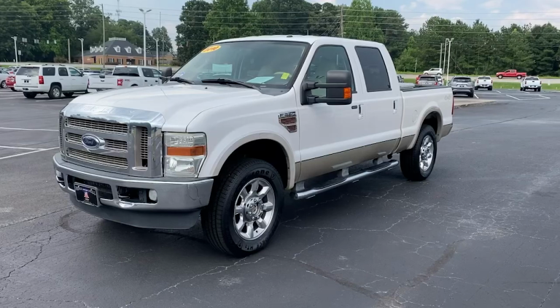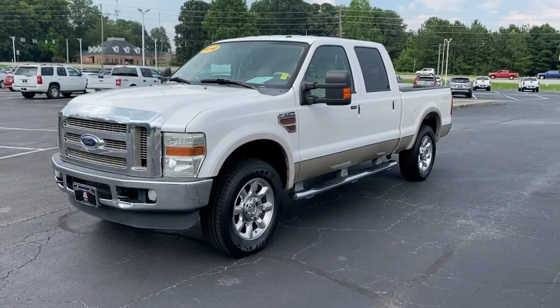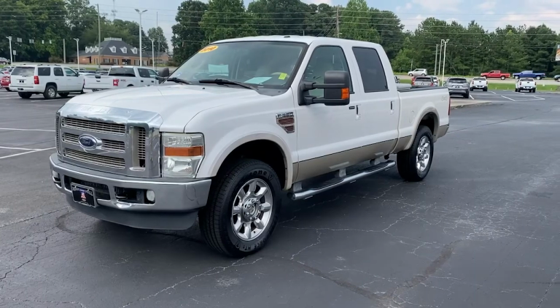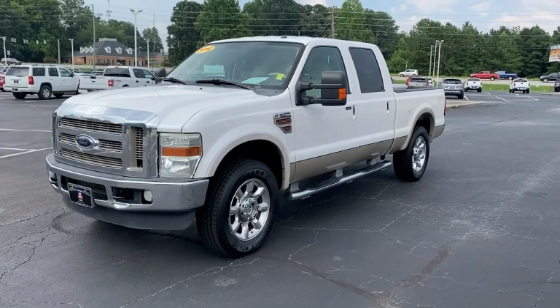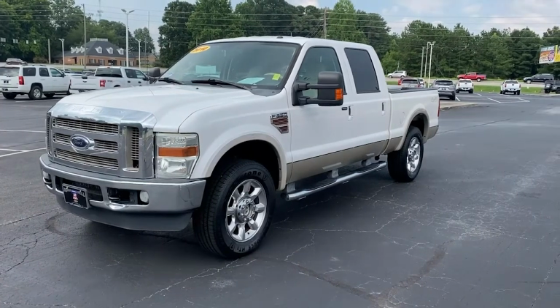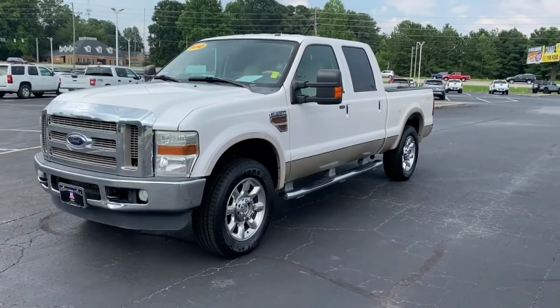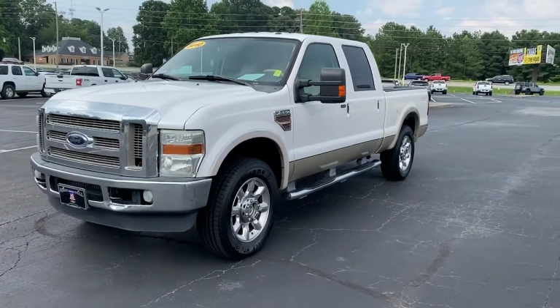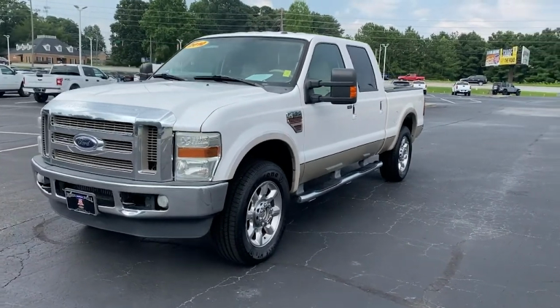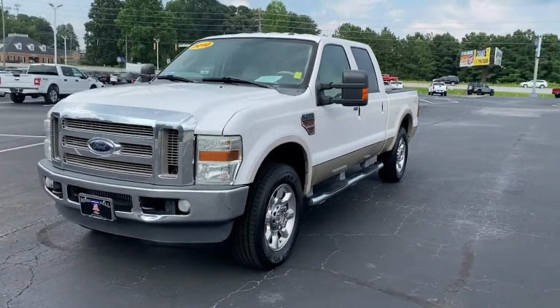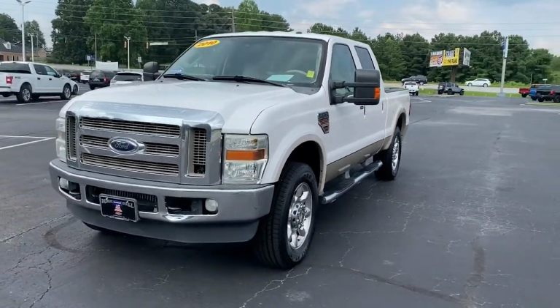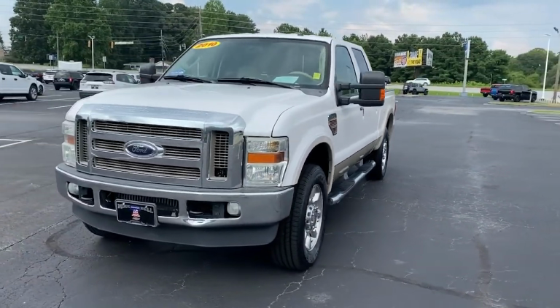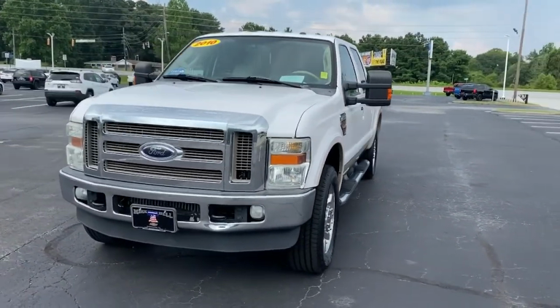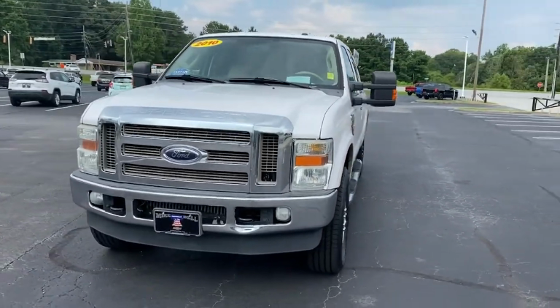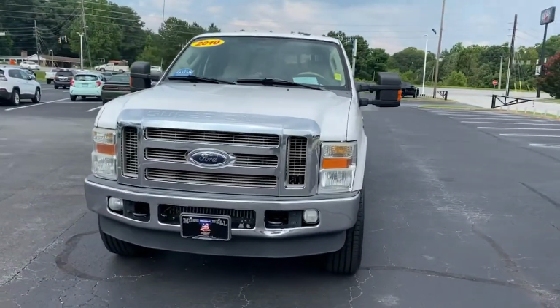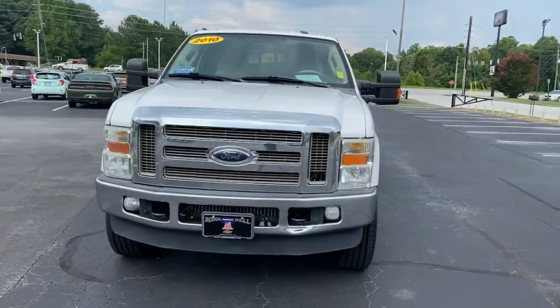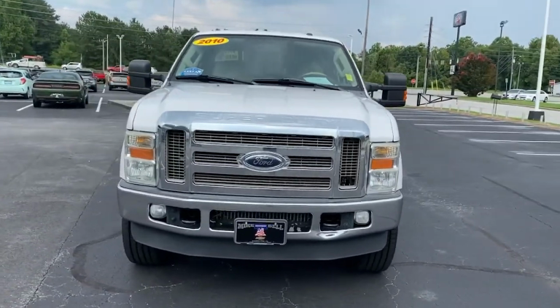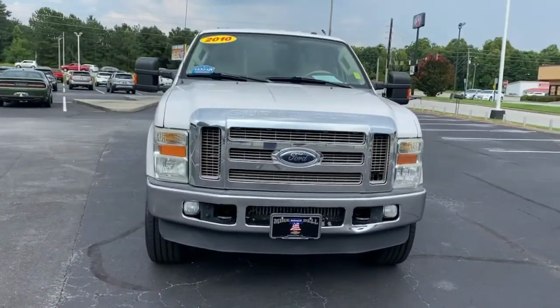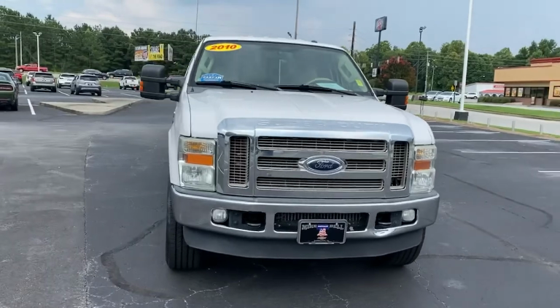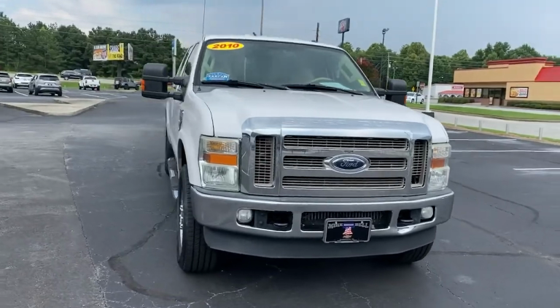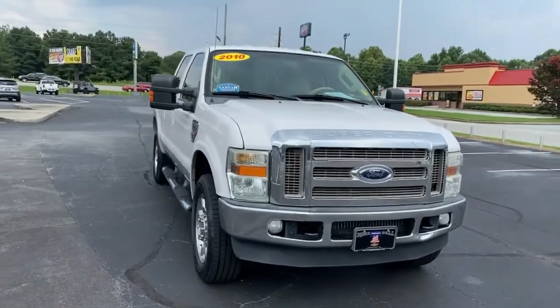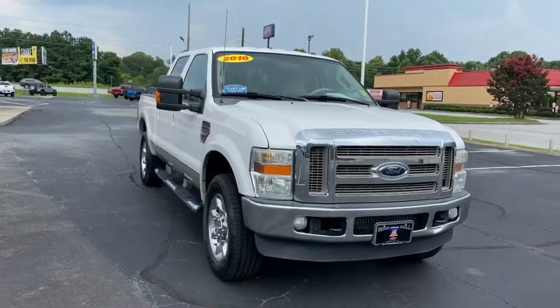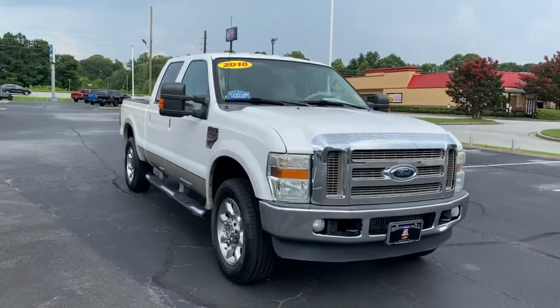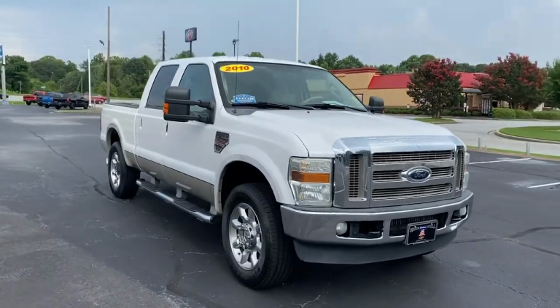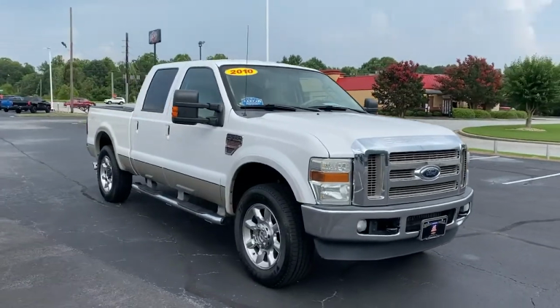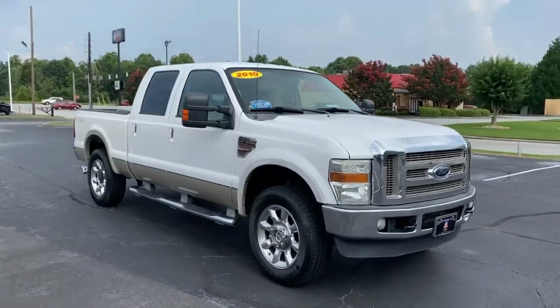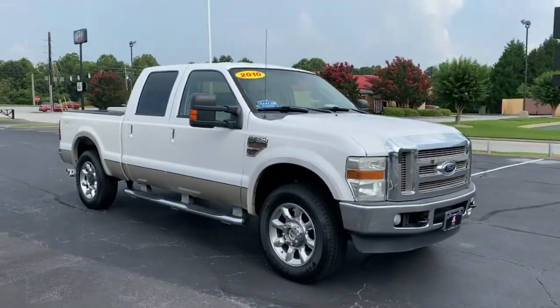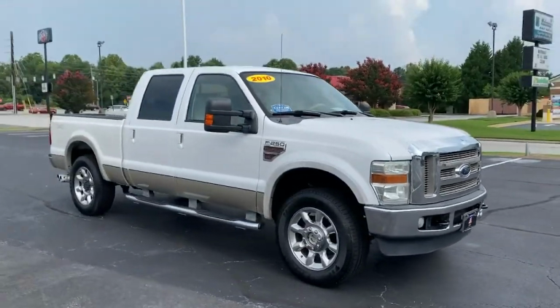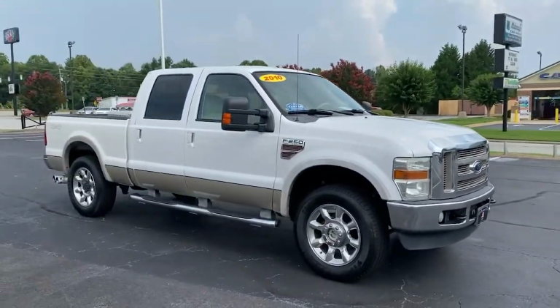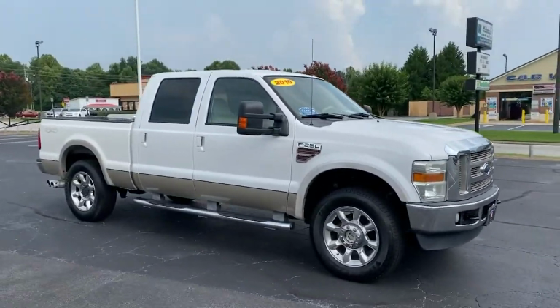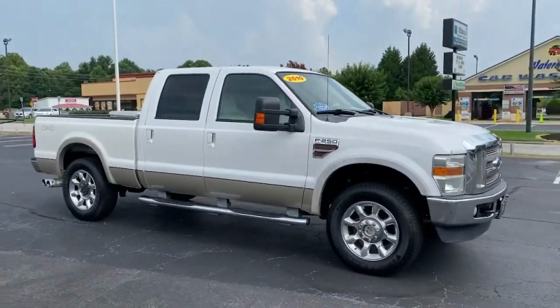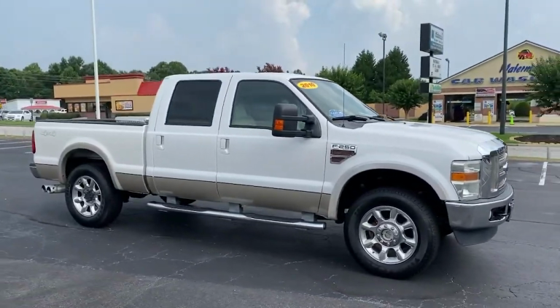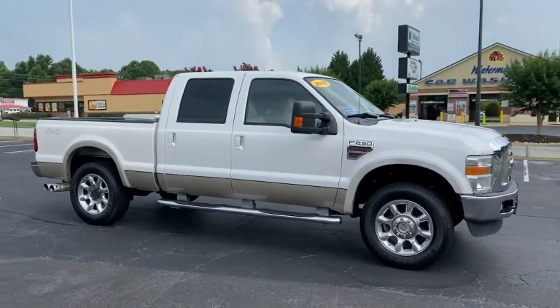Look no further than the 2010 Ford F-250. With less than 200,000 miles on the odometer, this vehicle provides excellent value.